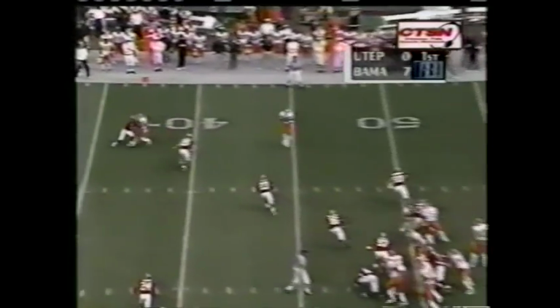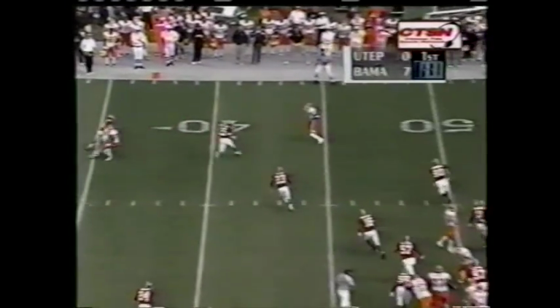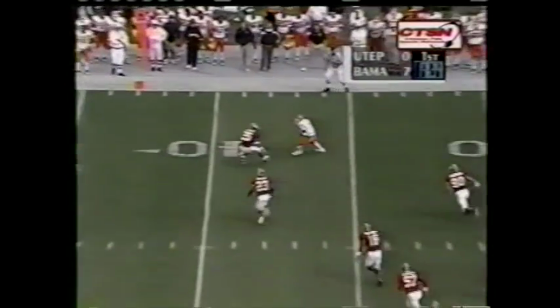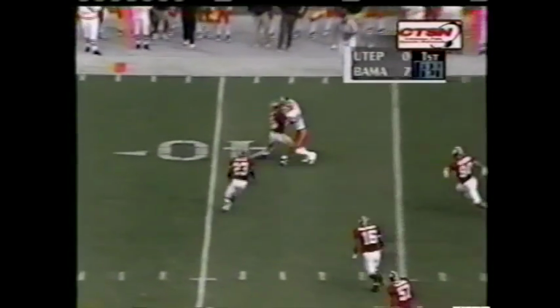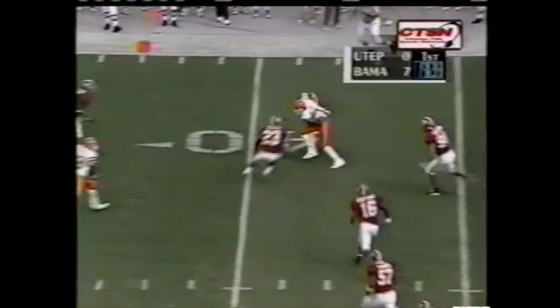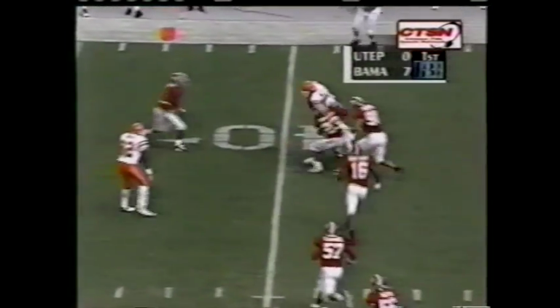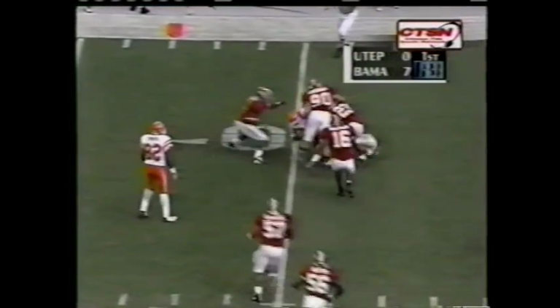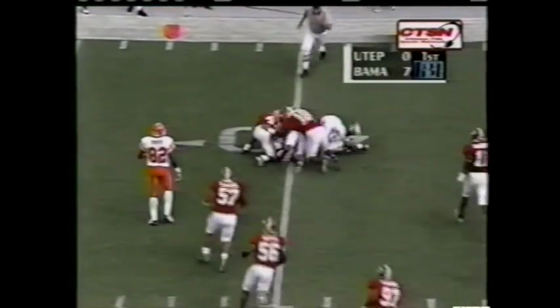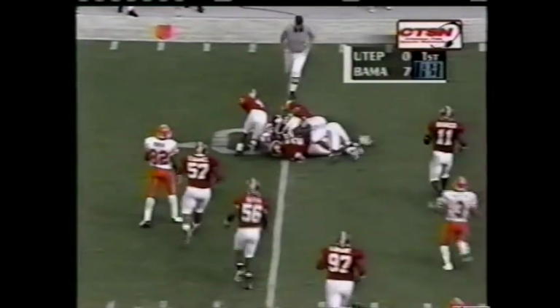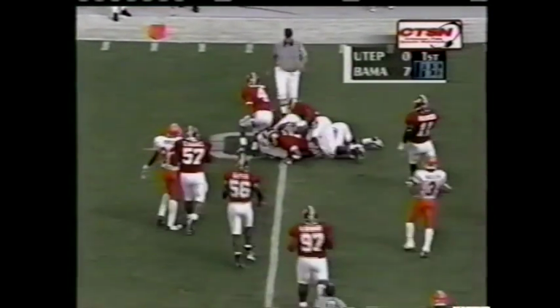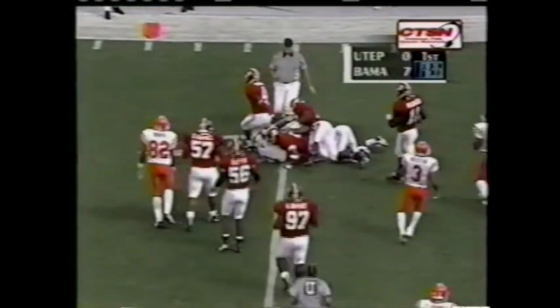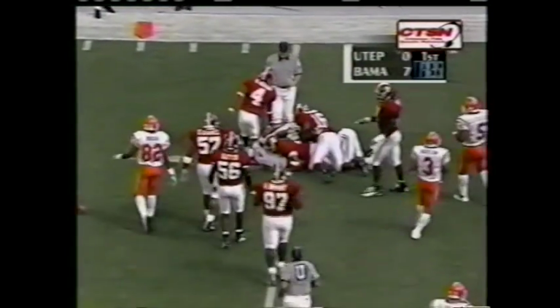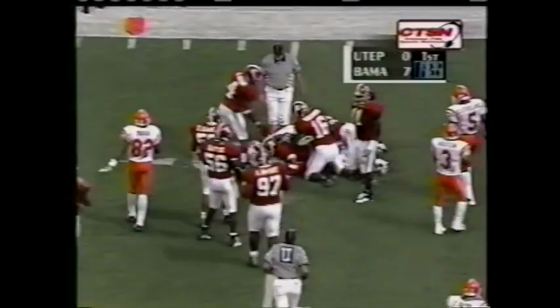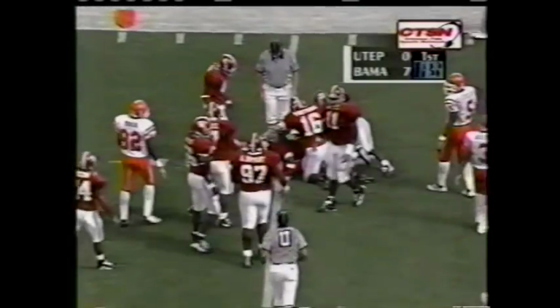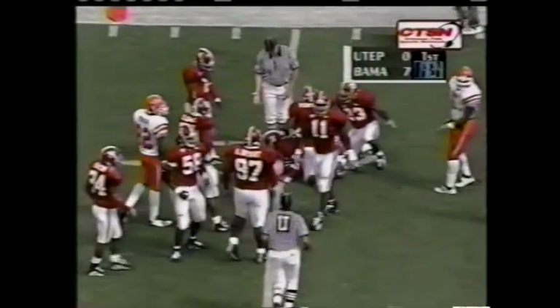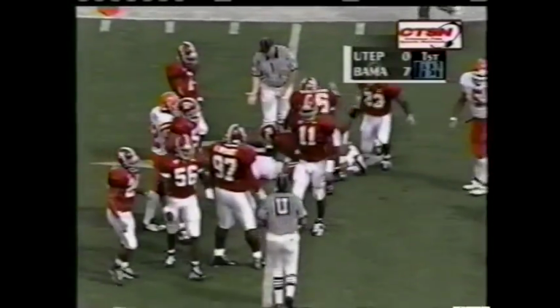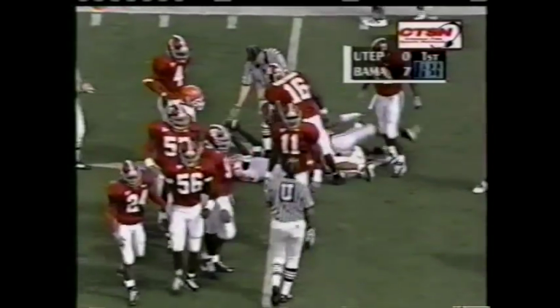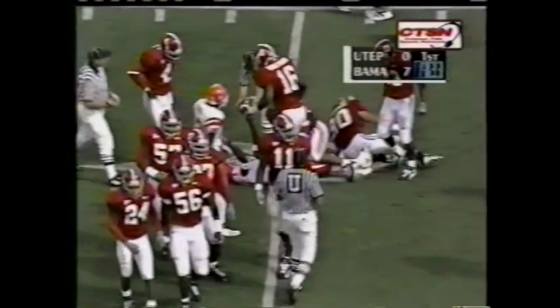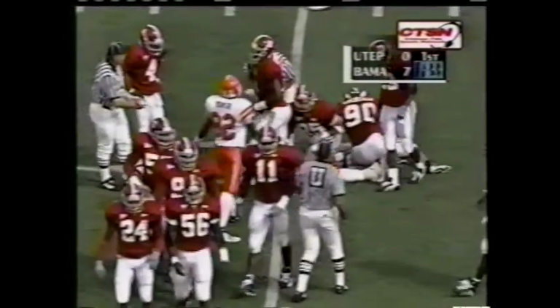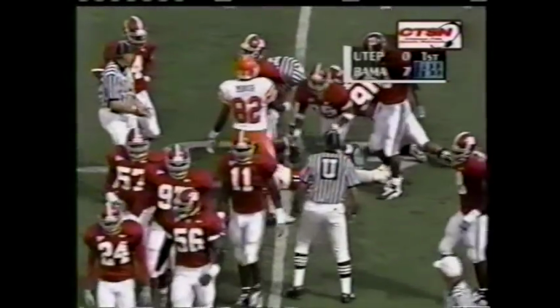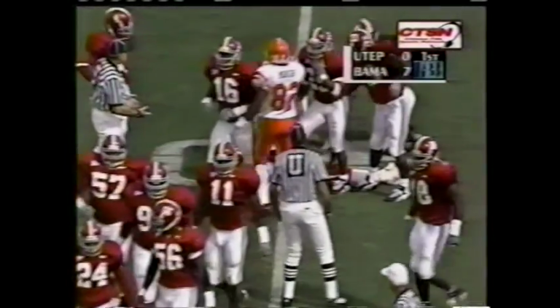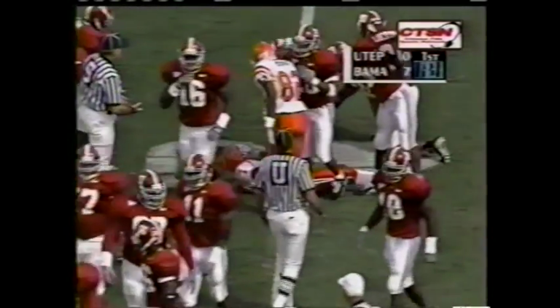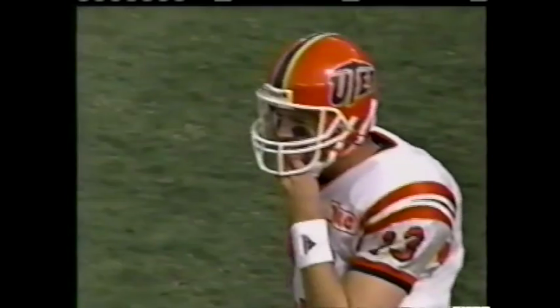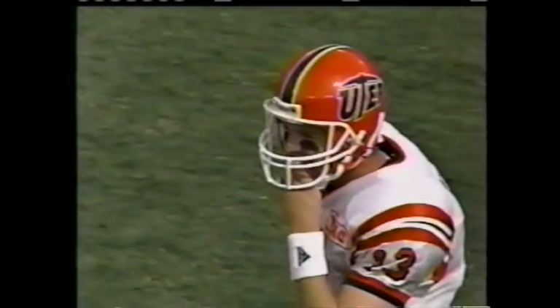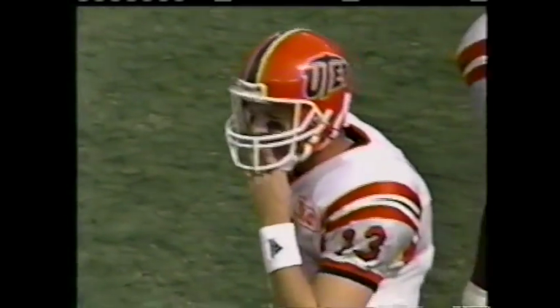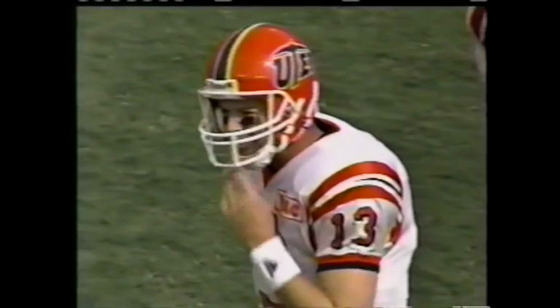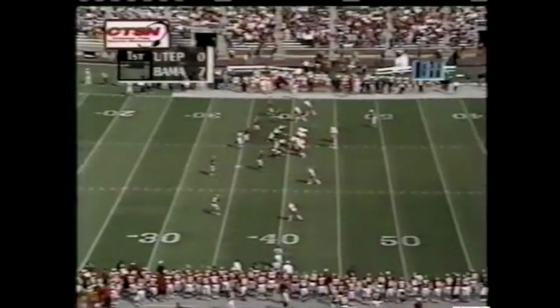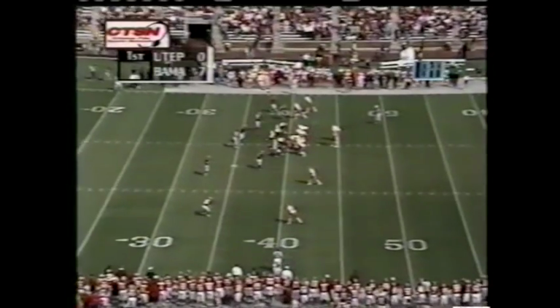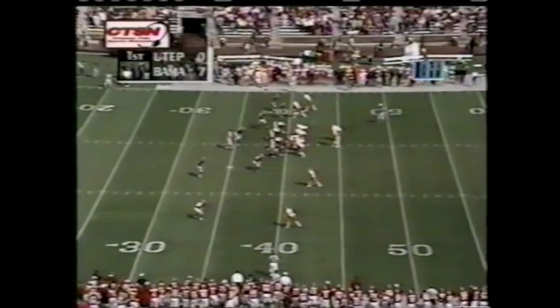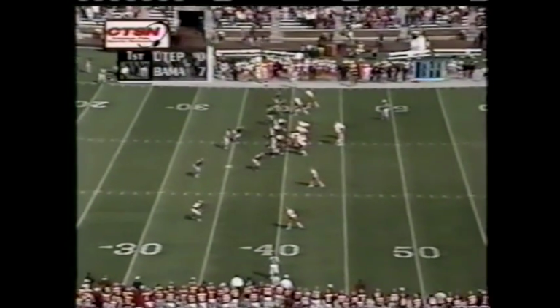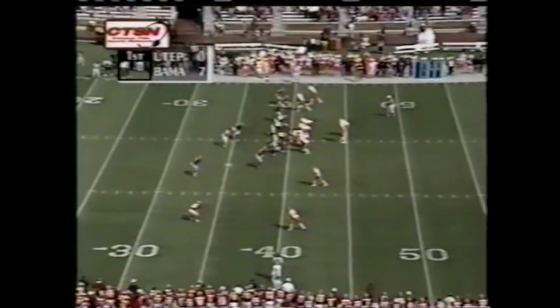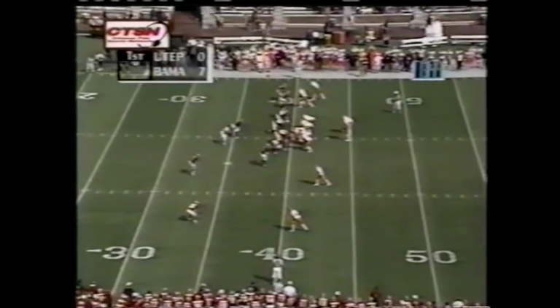Phillips finds Mays again, but he's wrapped up and dropped at the 40-yard line. Herschel Bolden there, Reggie Miles giving some help. They're three out of eight on fourth down so far this year.